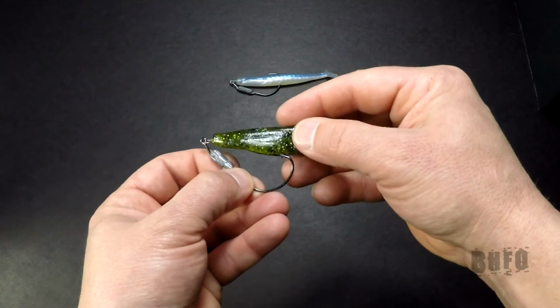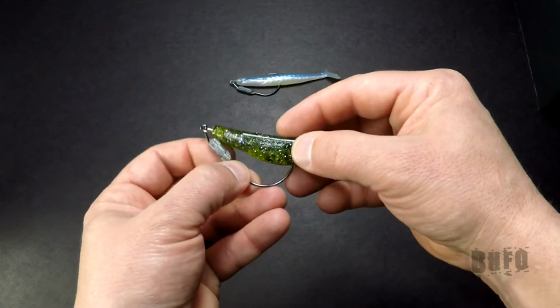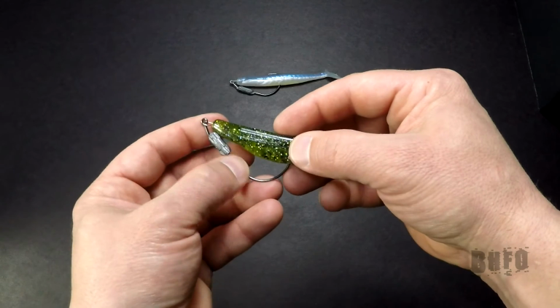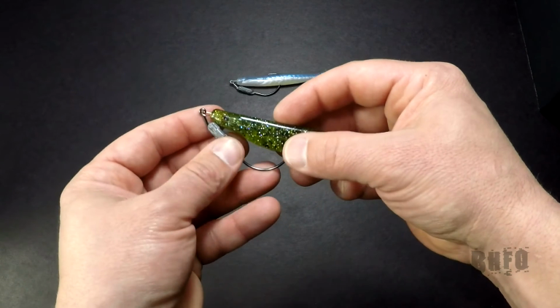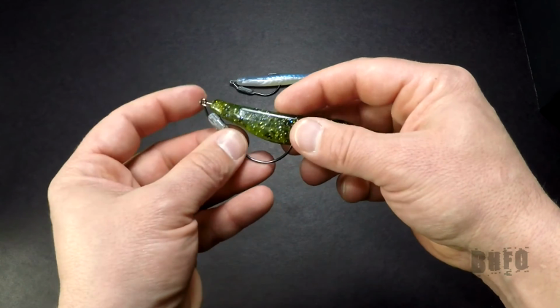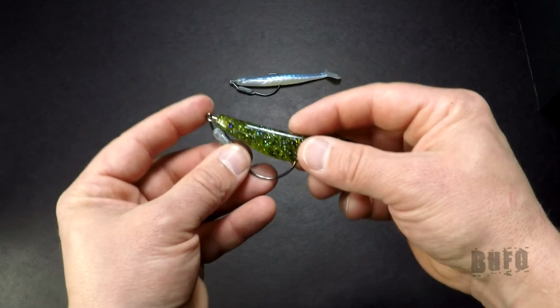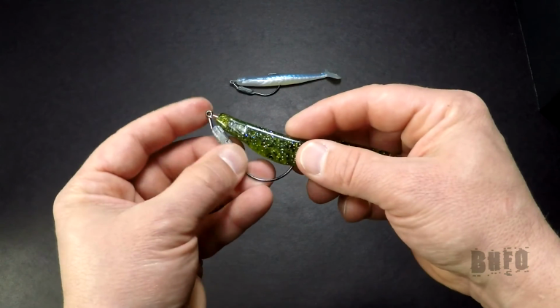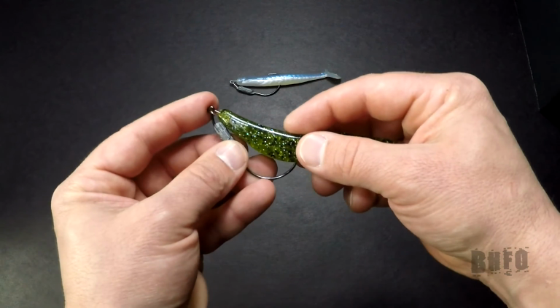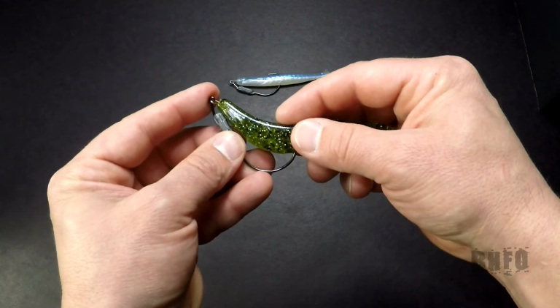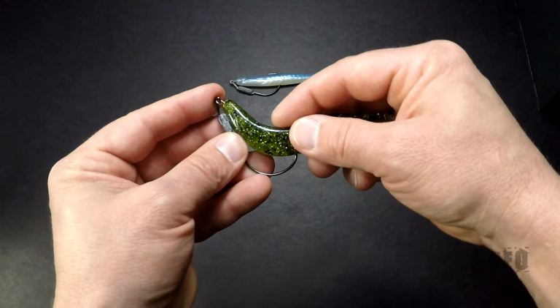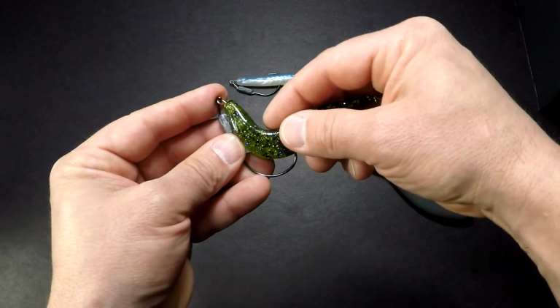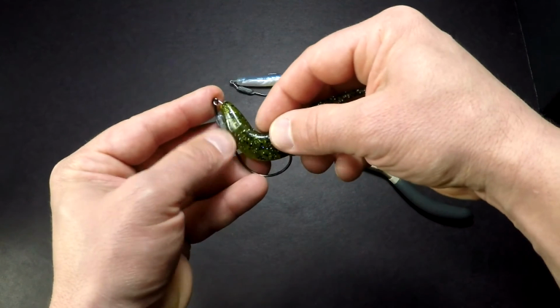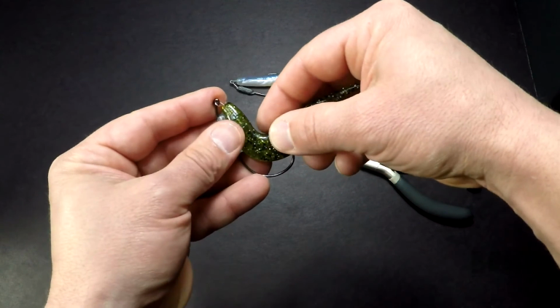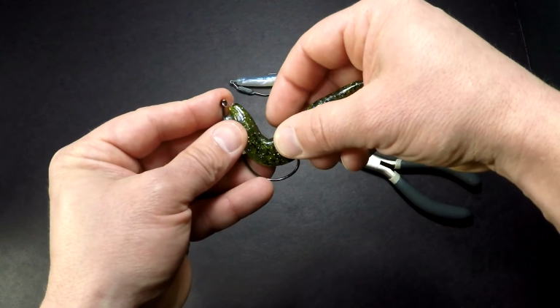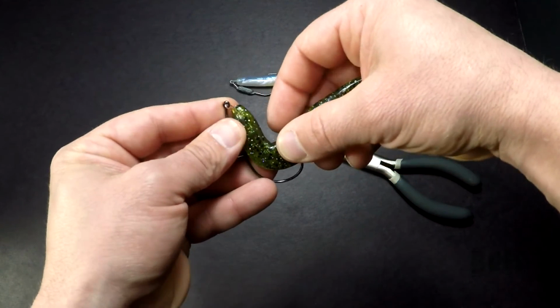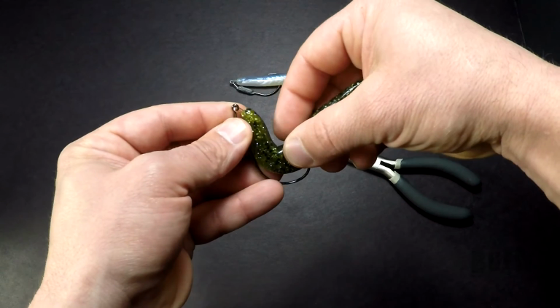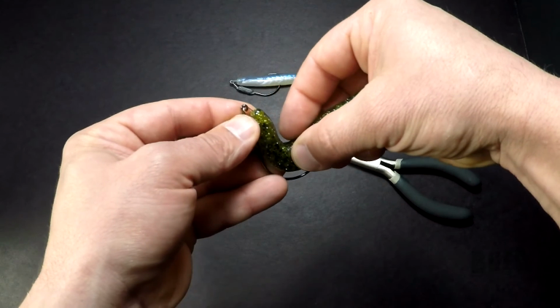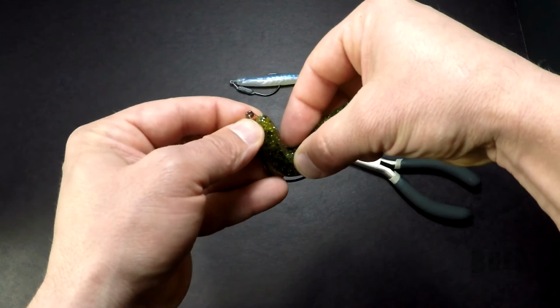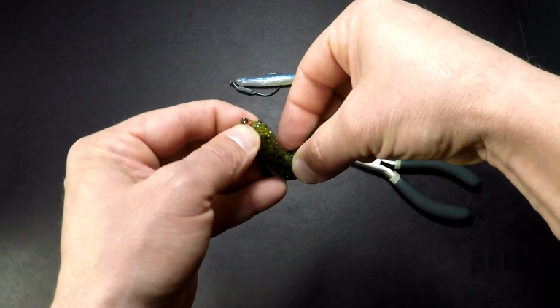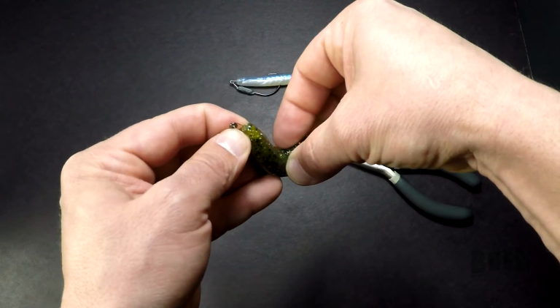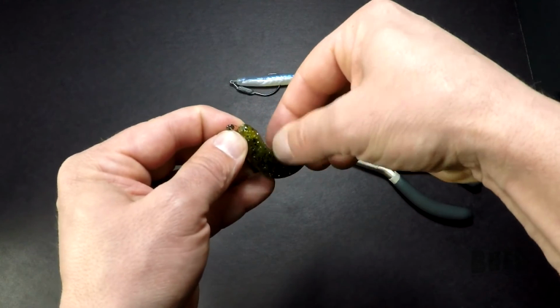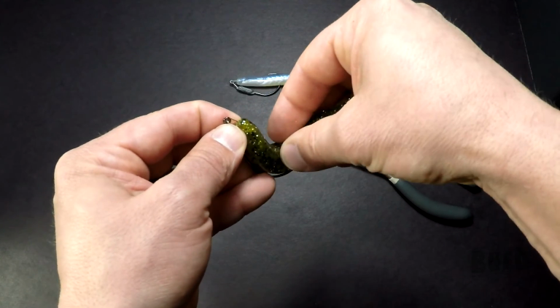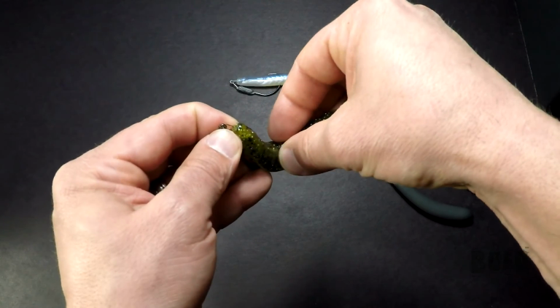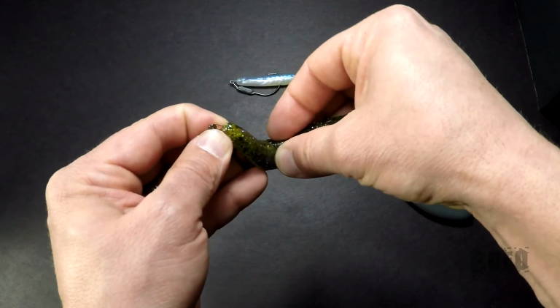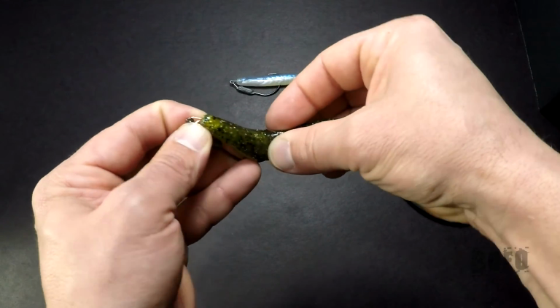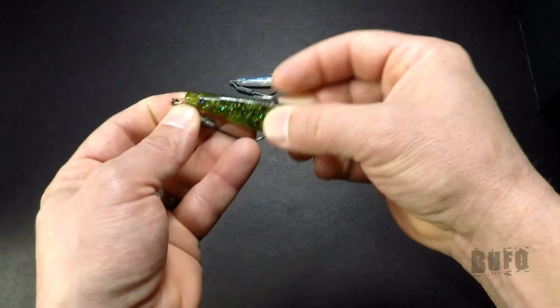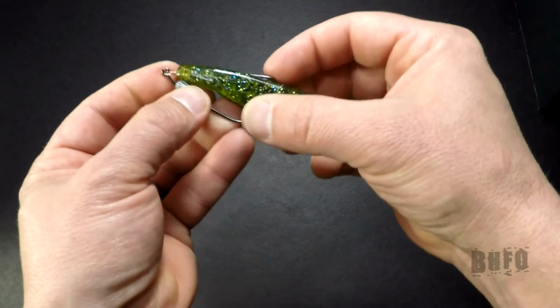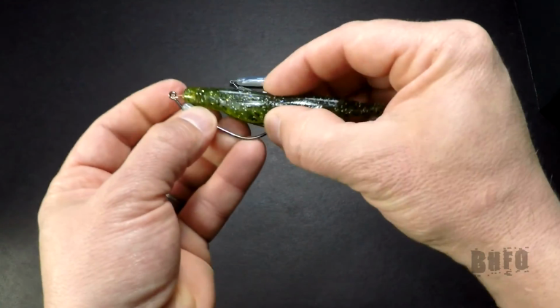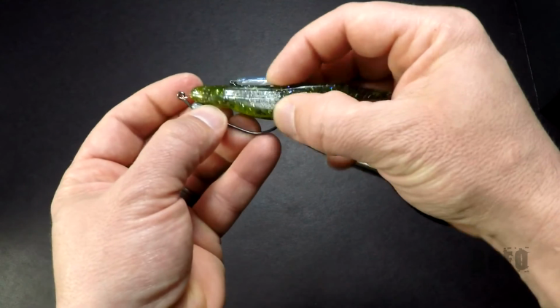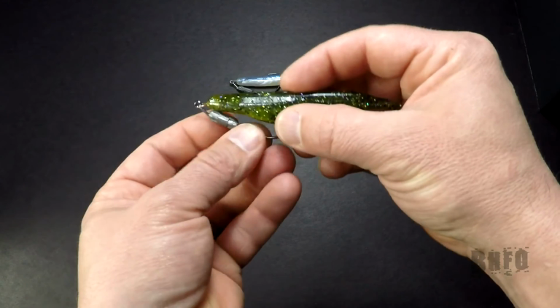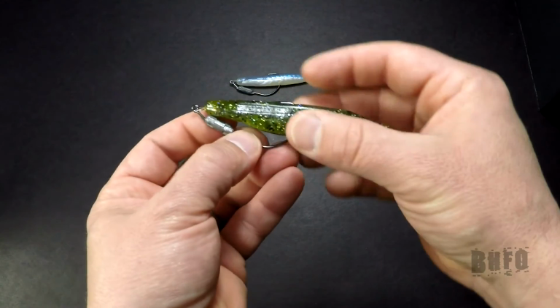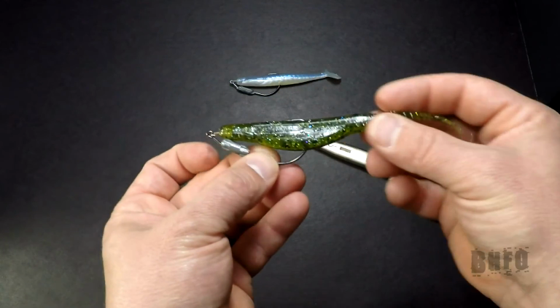Now you want to Texas rig this — just like this, give it a little pinch, bring it through, try to center it nice and centered, and there you go.